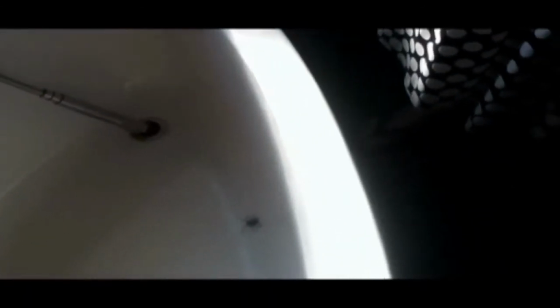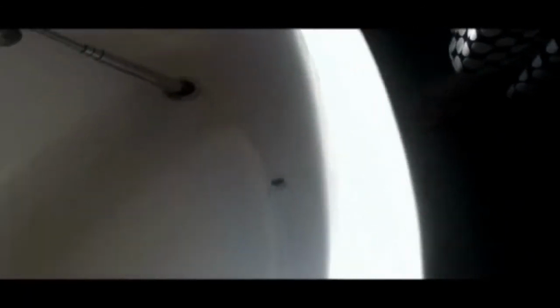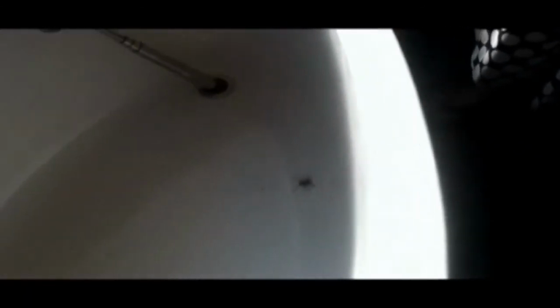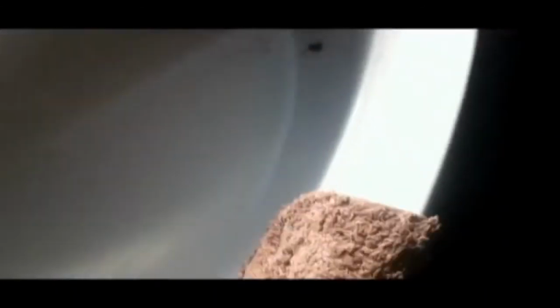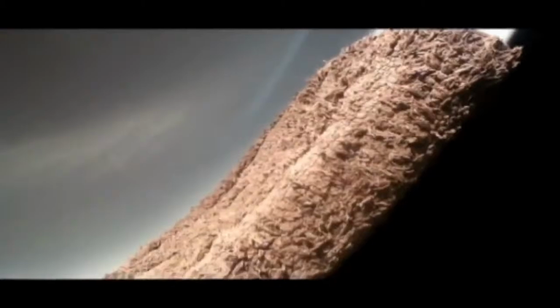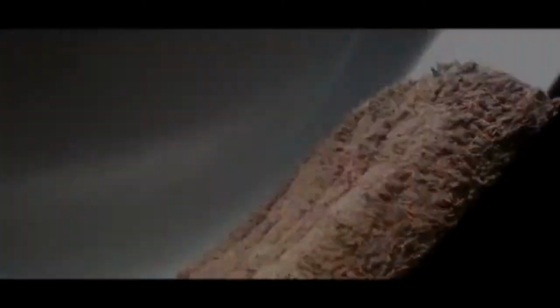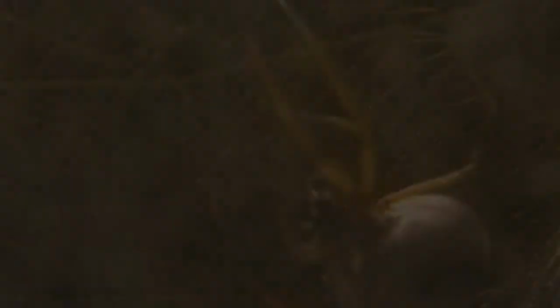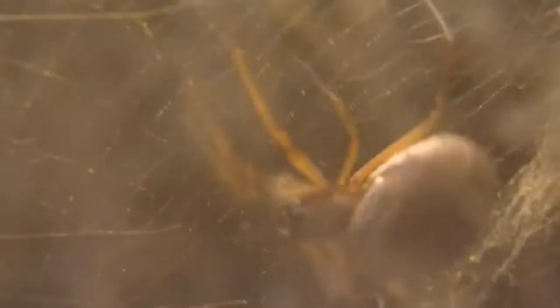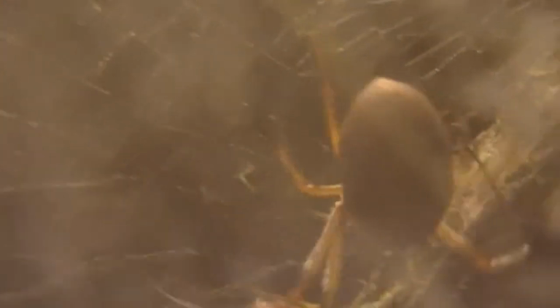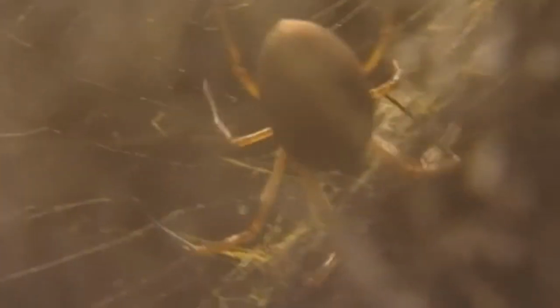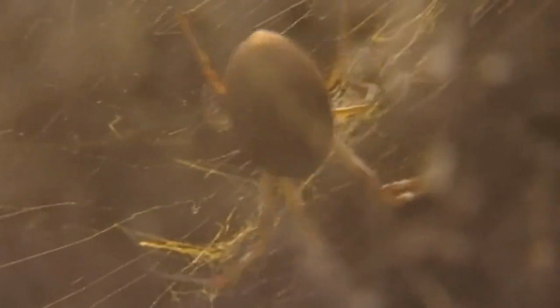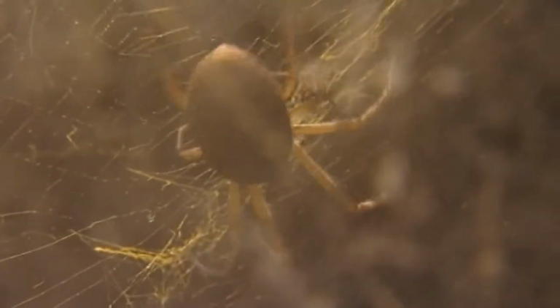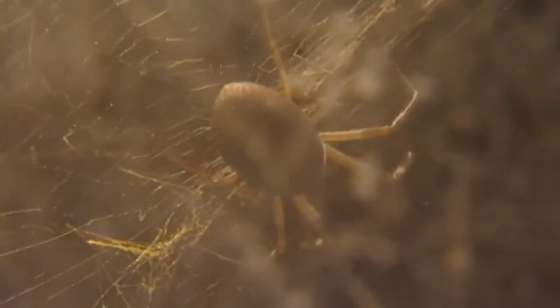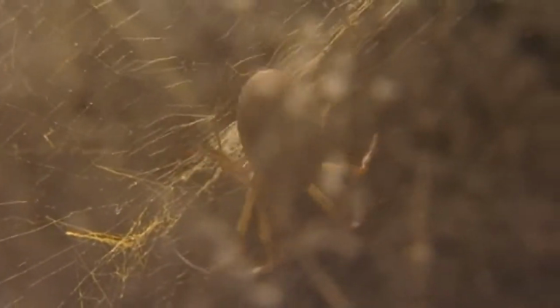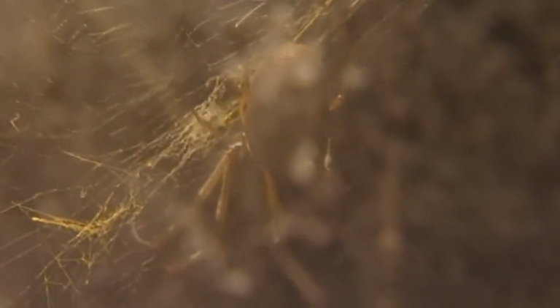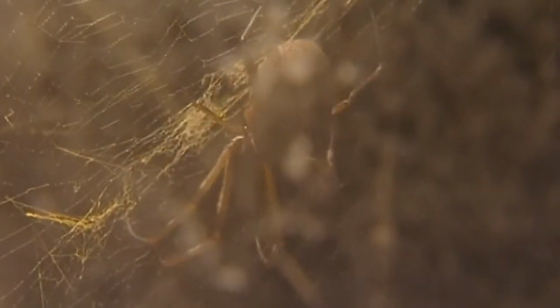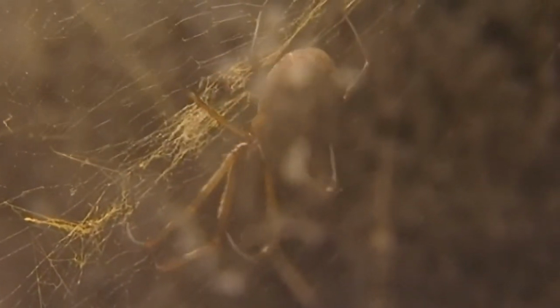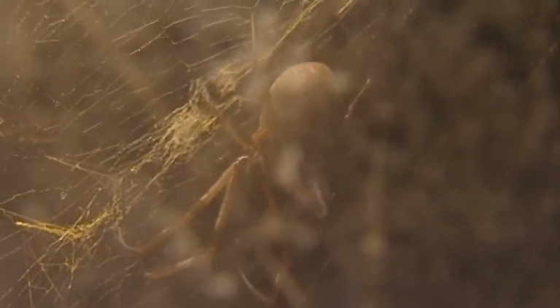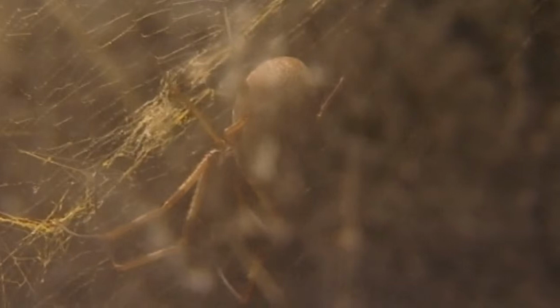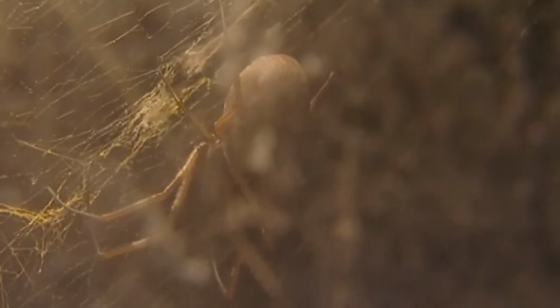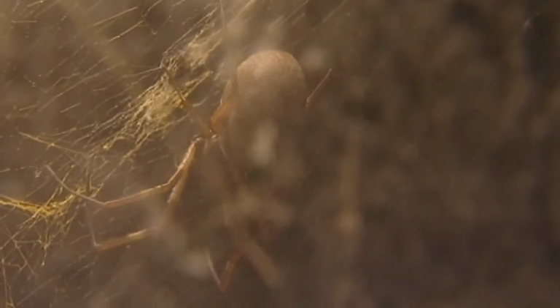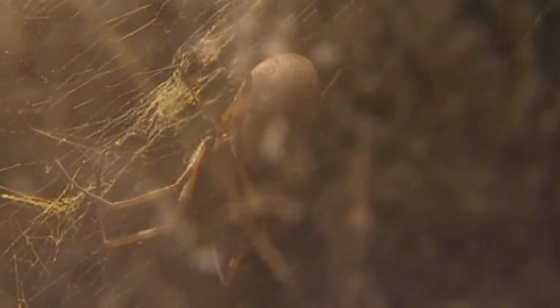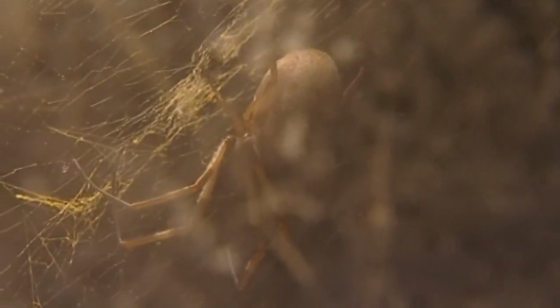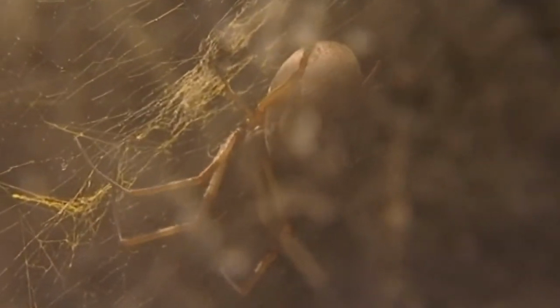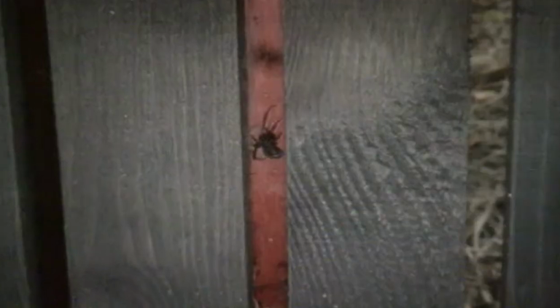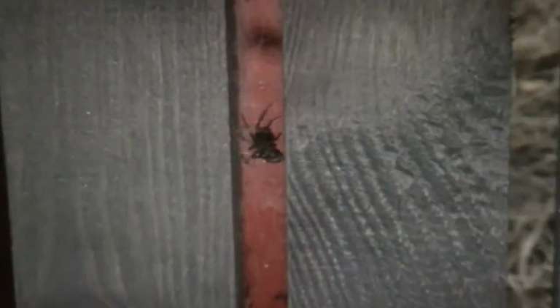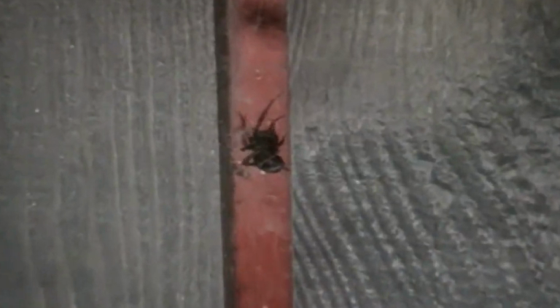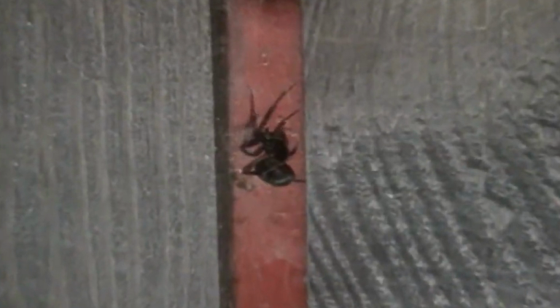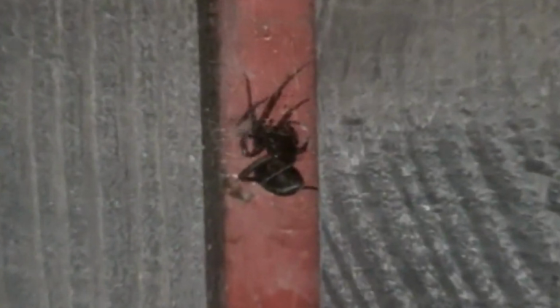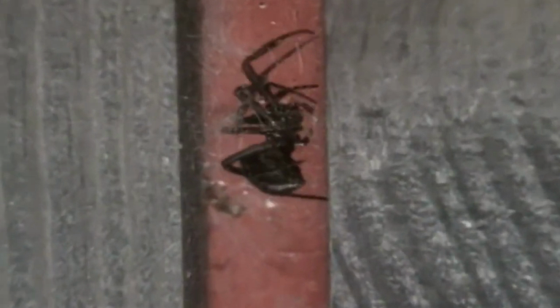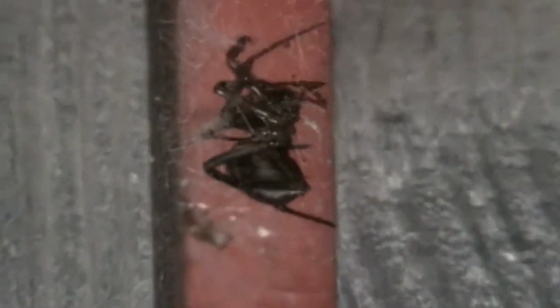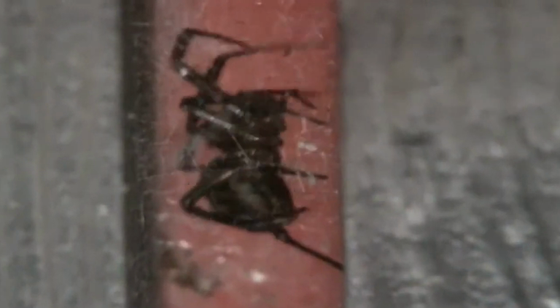Everything has to be put in perspective. There are well over 600 species of spider in the UK, and only a dozen of them have been known to bite people. The noble False Widow is one of them.